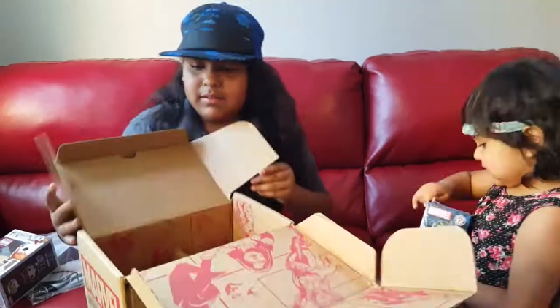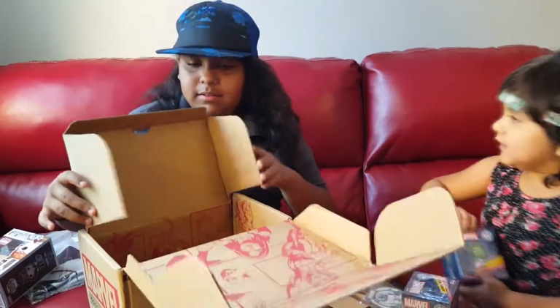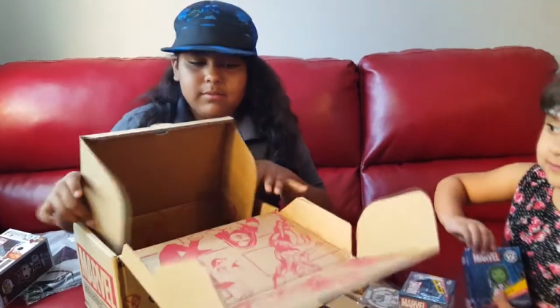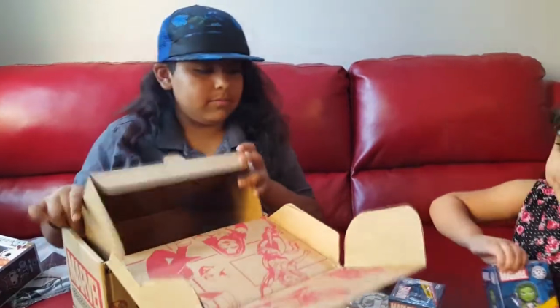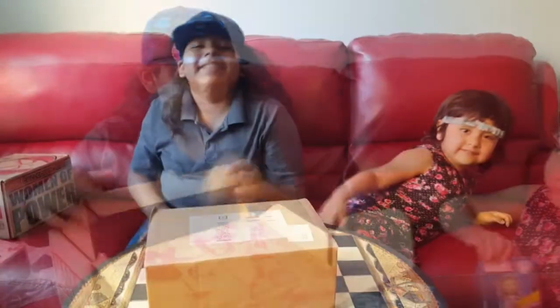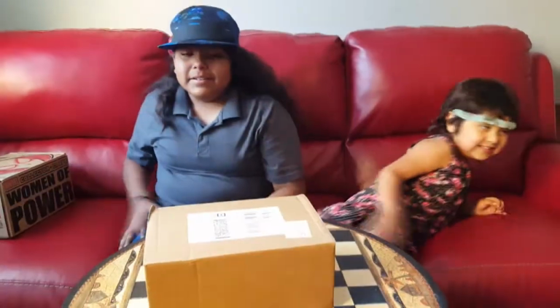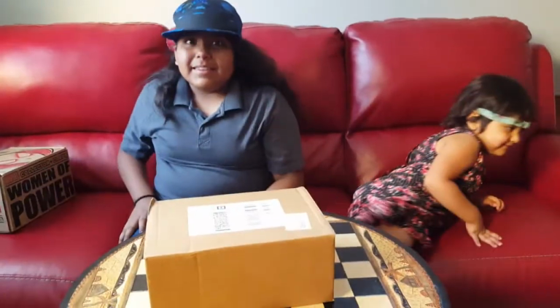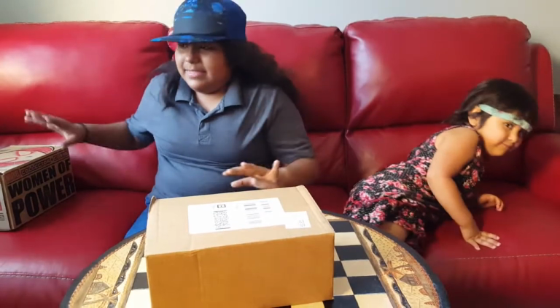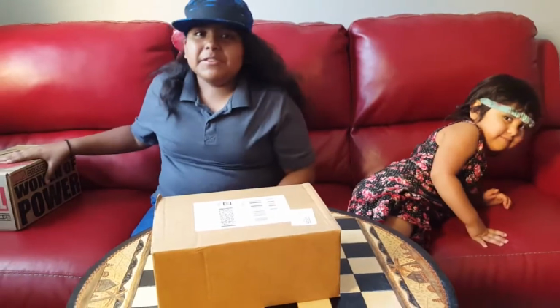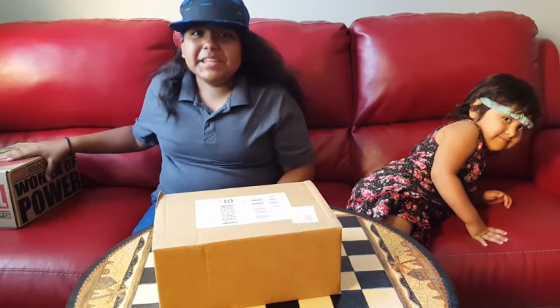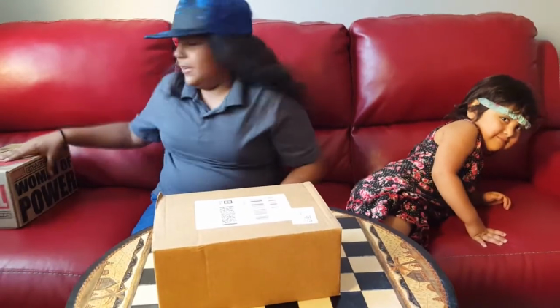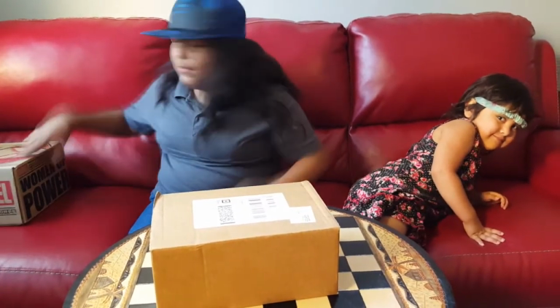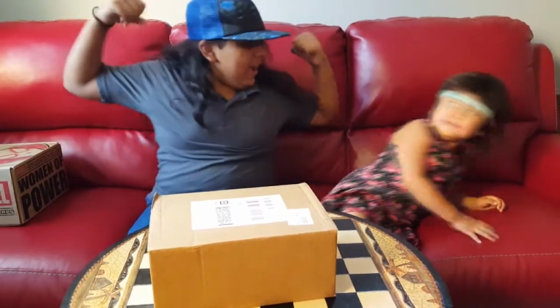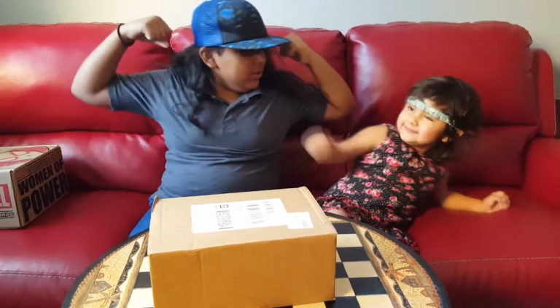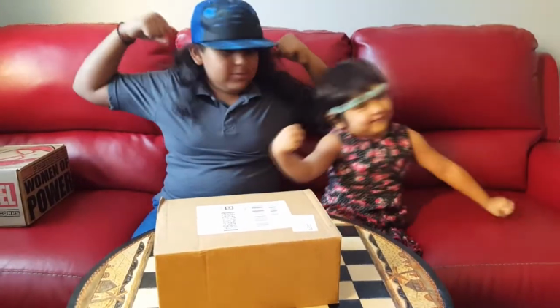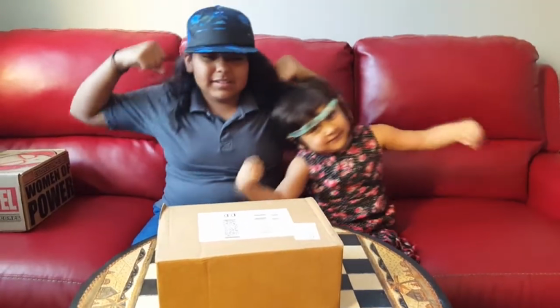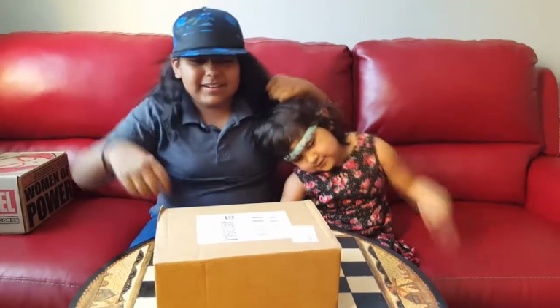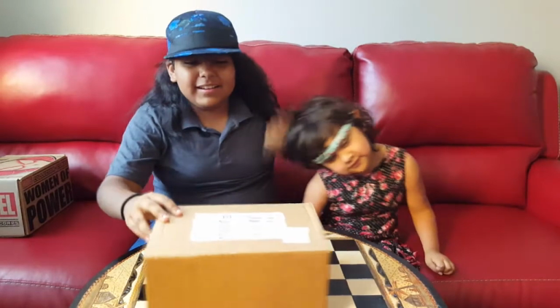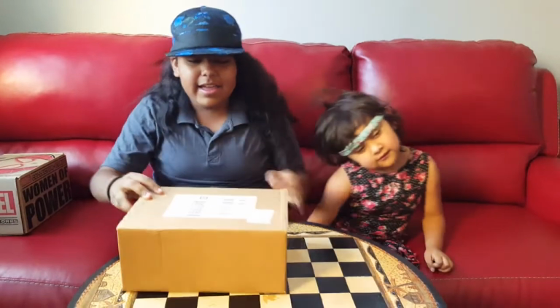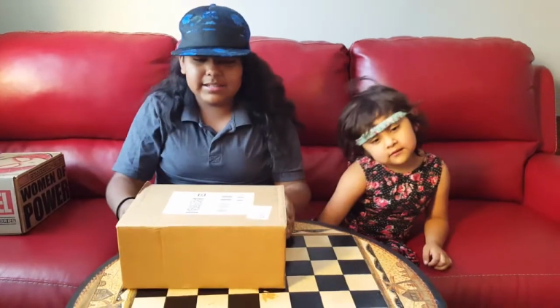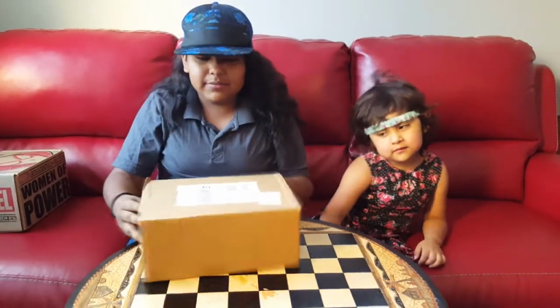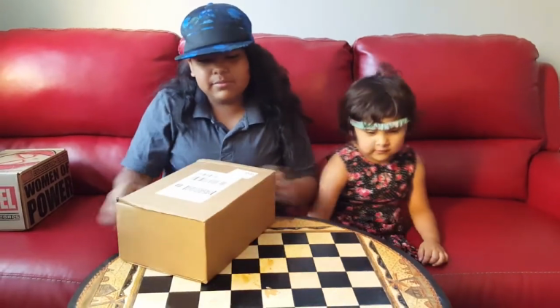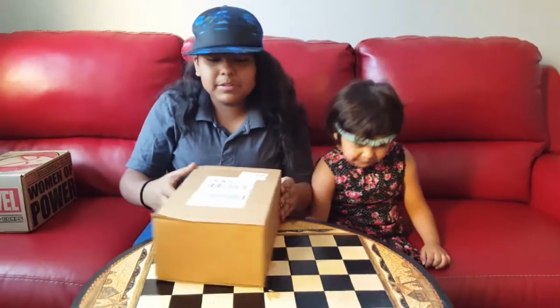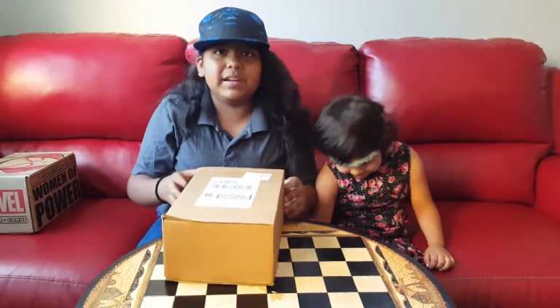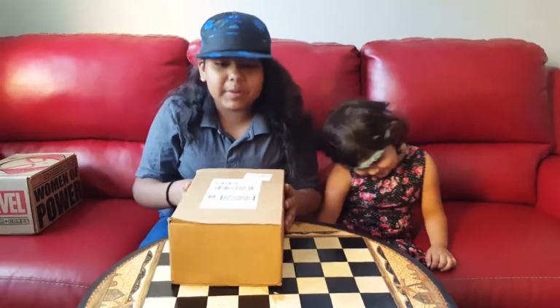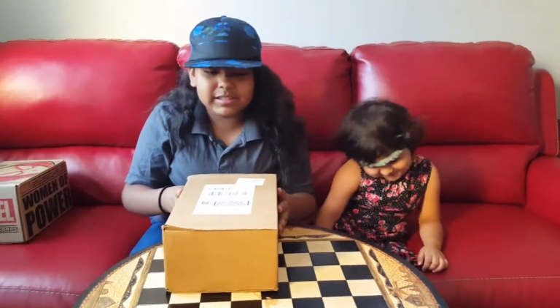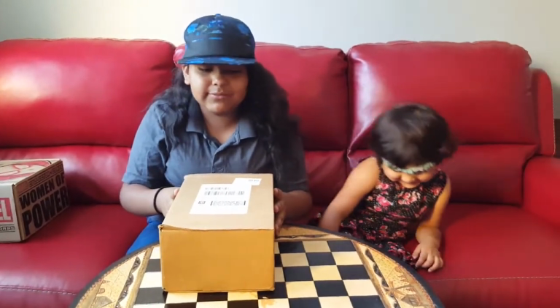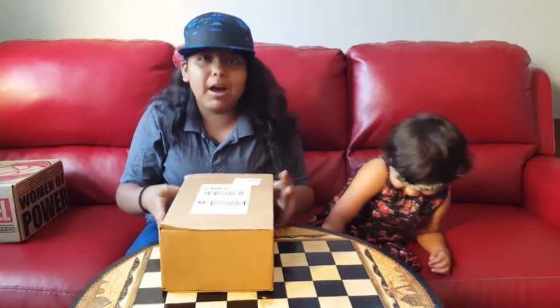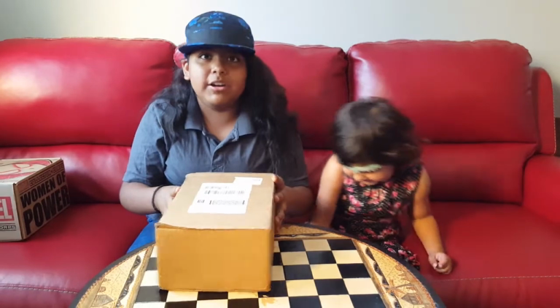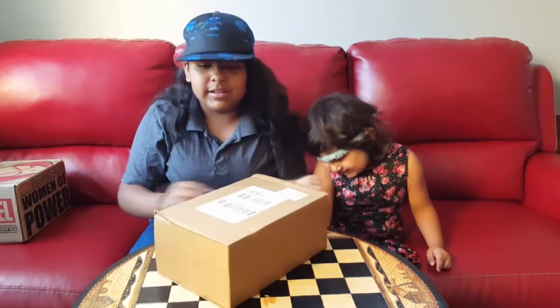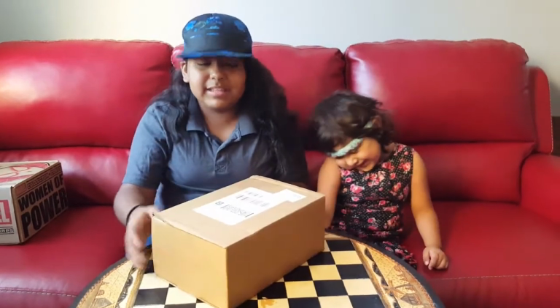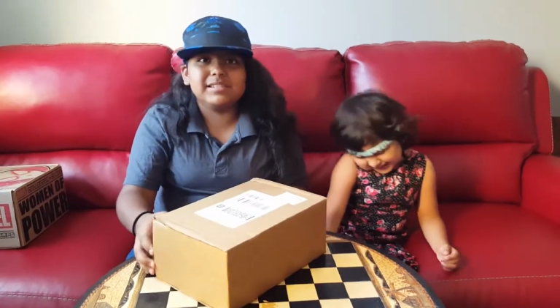Let's open it. That box is really cool — the Women of Power. And we're going to be opening another box. This is from Pop in a Box, so let's see what's inside.